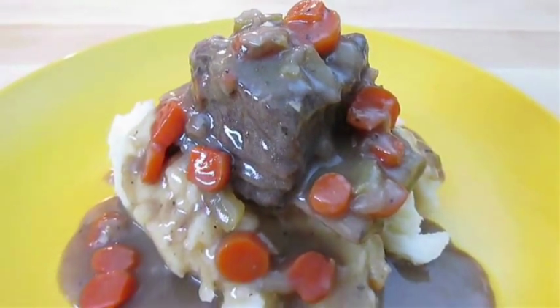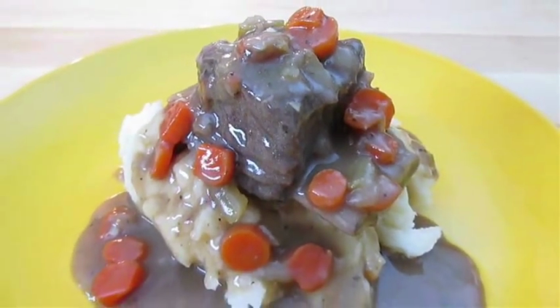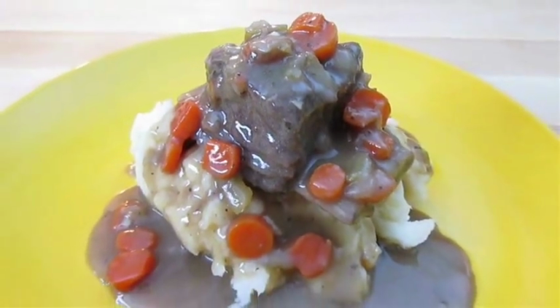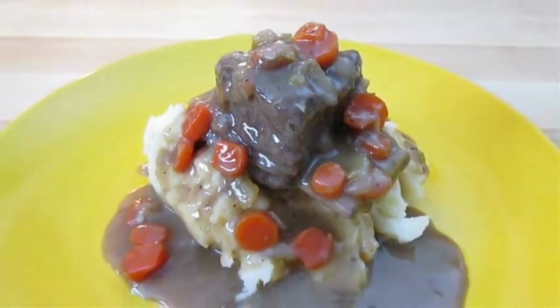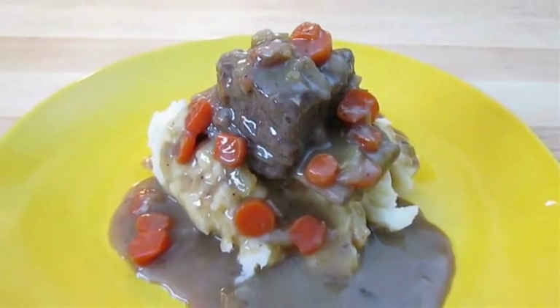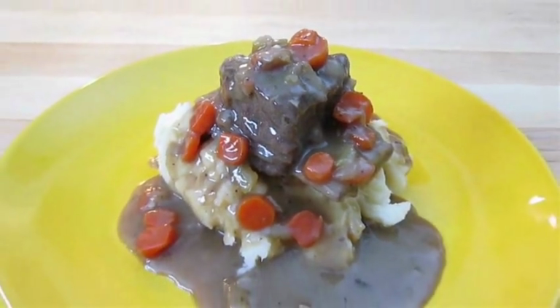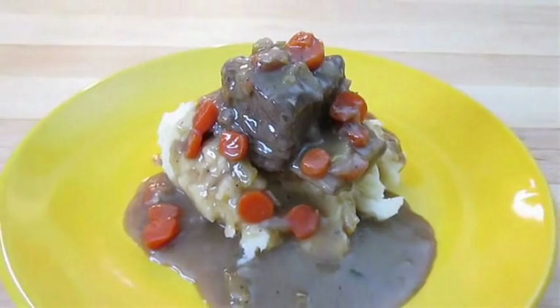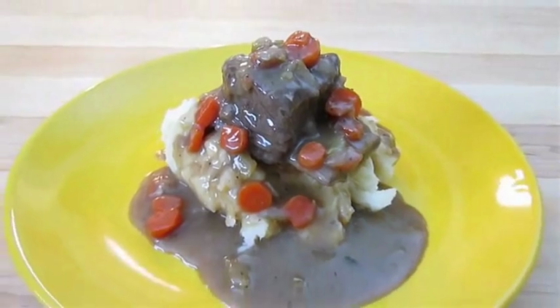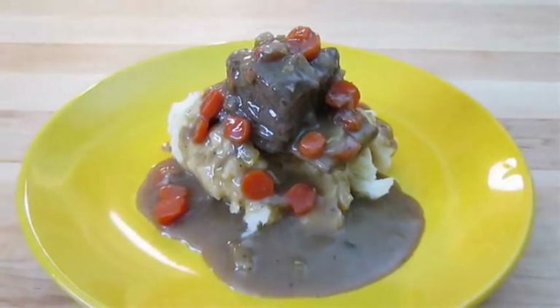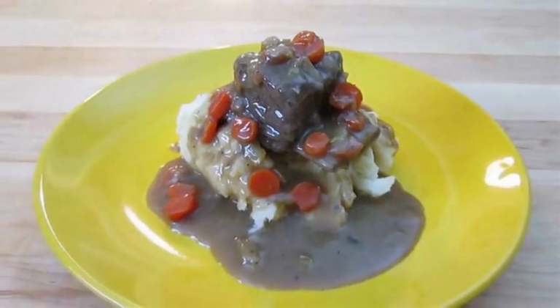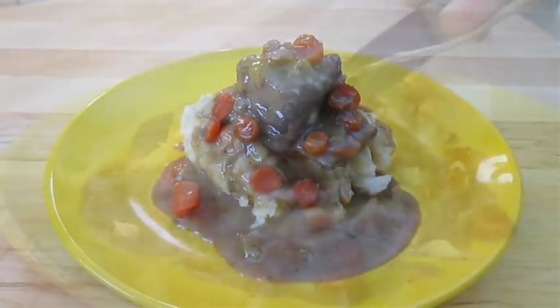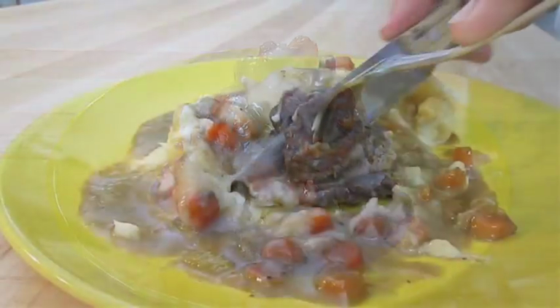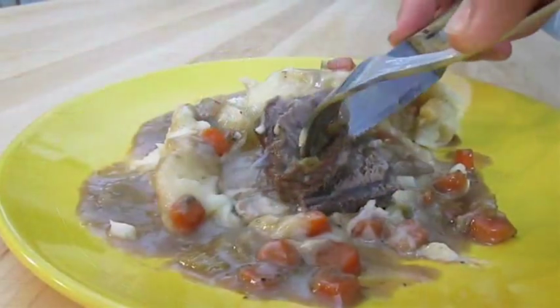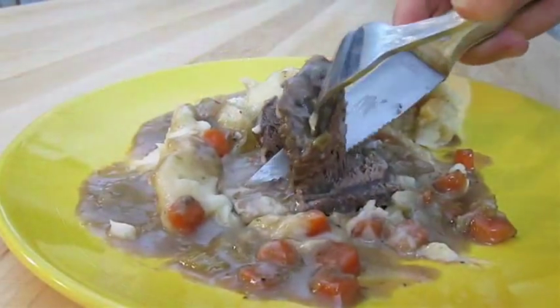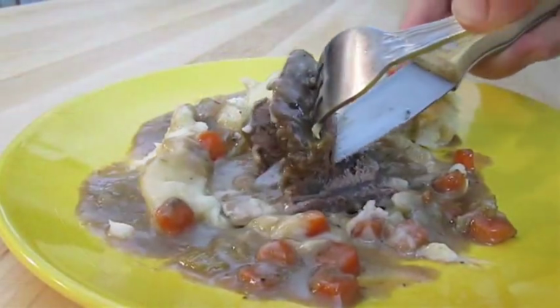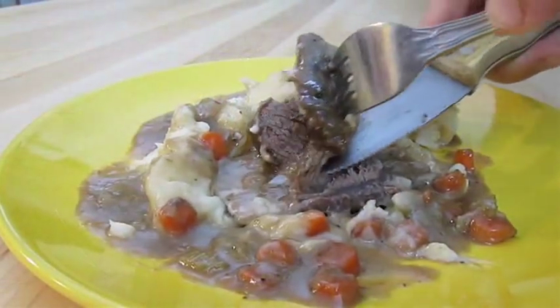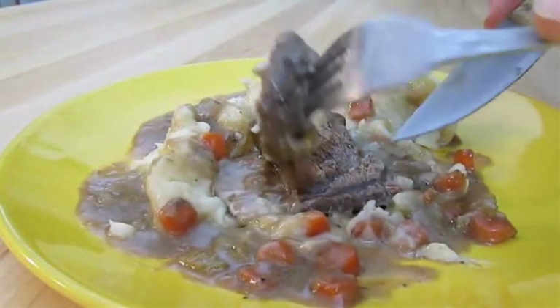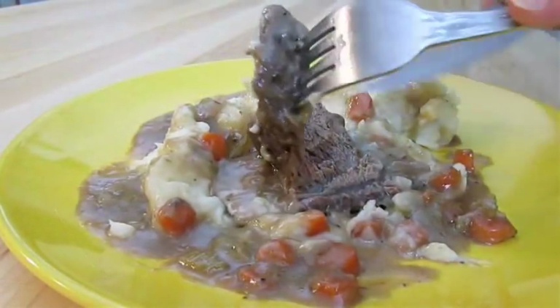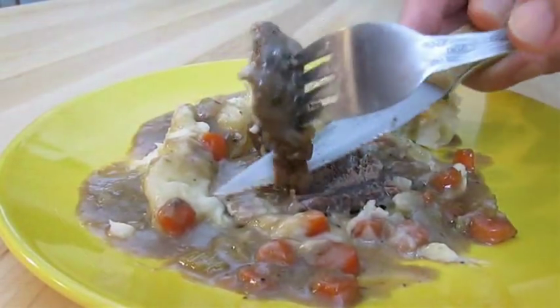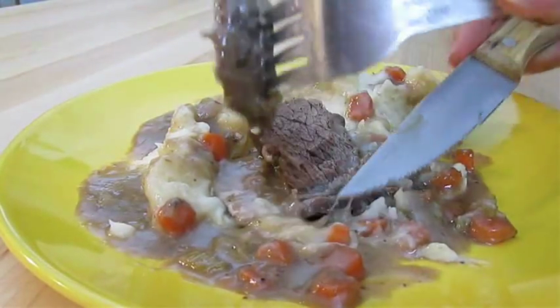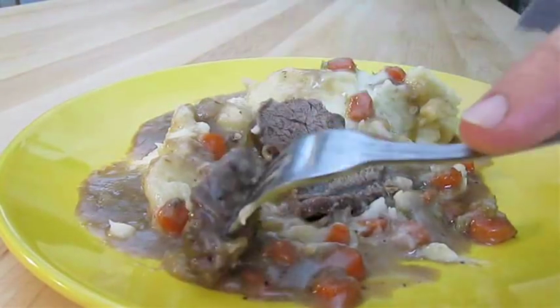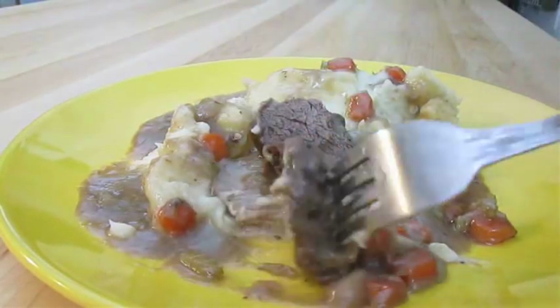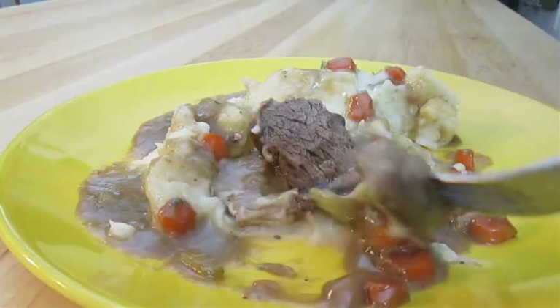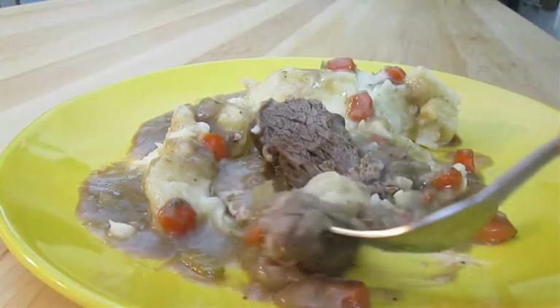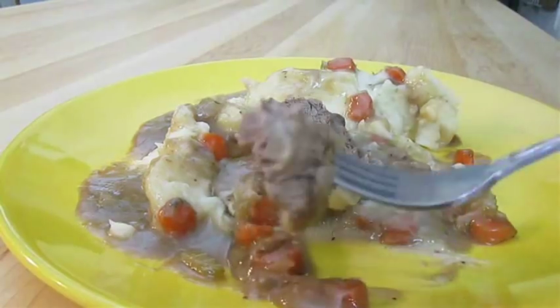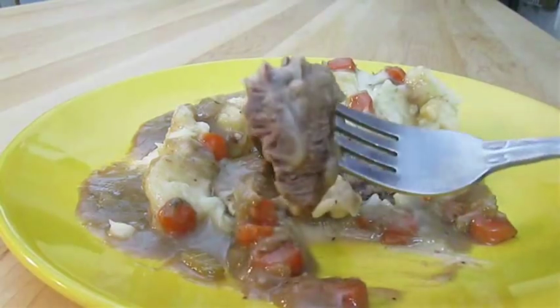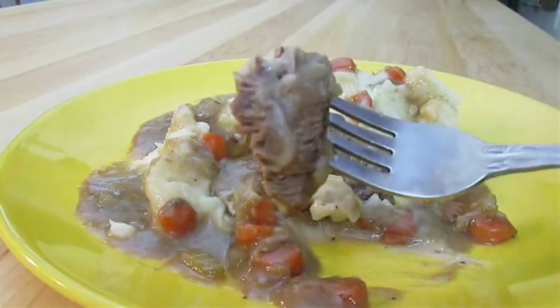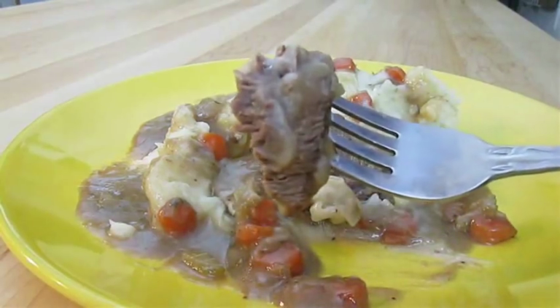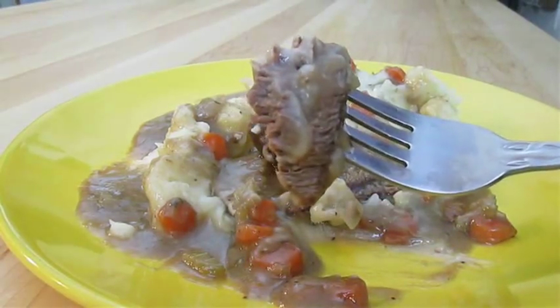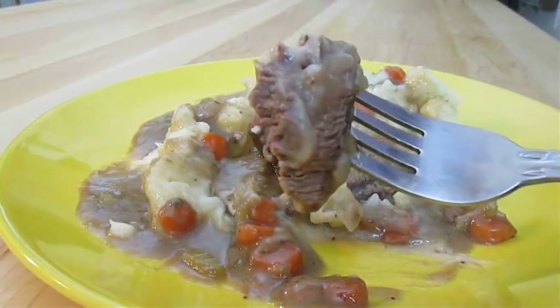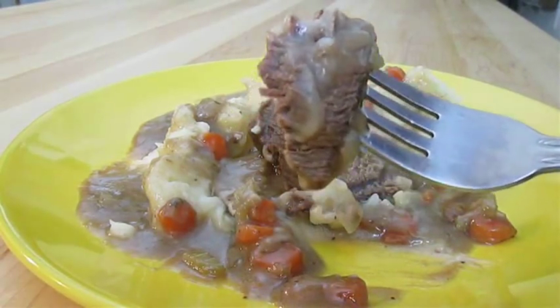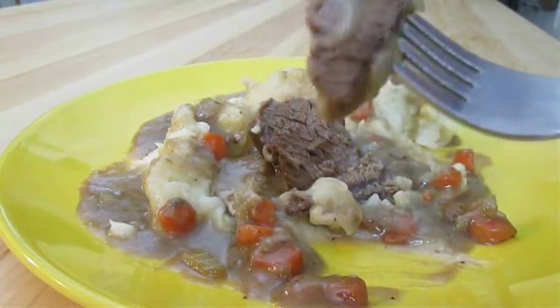And there you have it — beef short ribs right here in the Poor Man's Gourmet Kitchen. Thank you for watching, and be sure to stop by PoorMansGourmetKitchen.com for more recipes and exact ingredients.